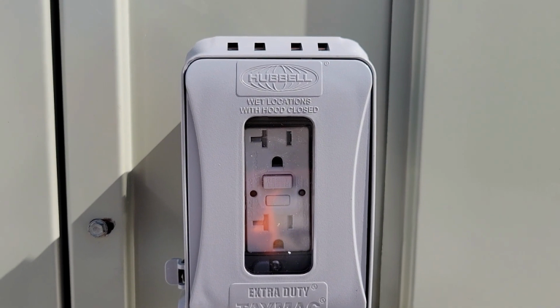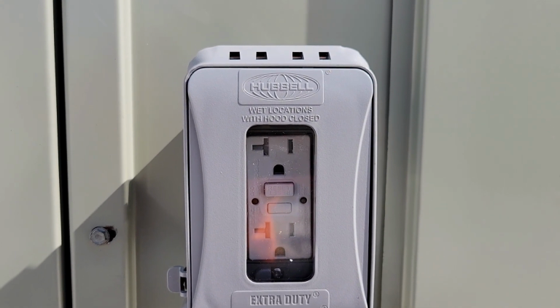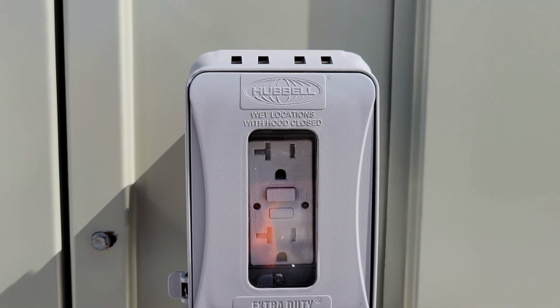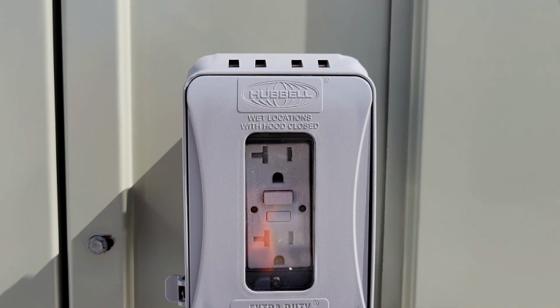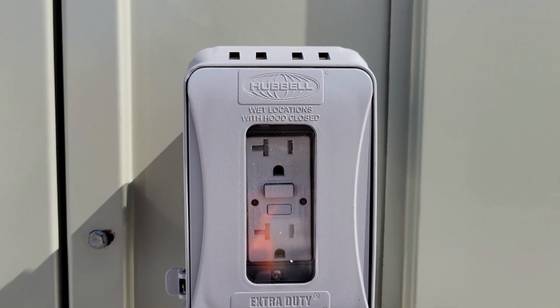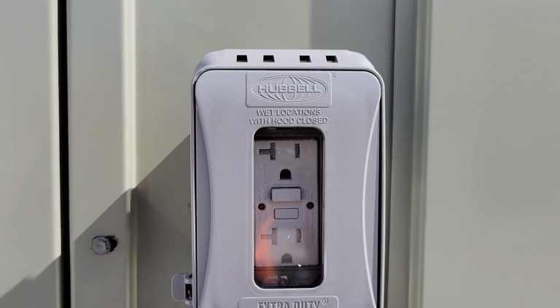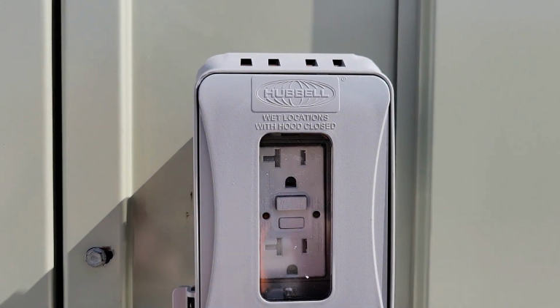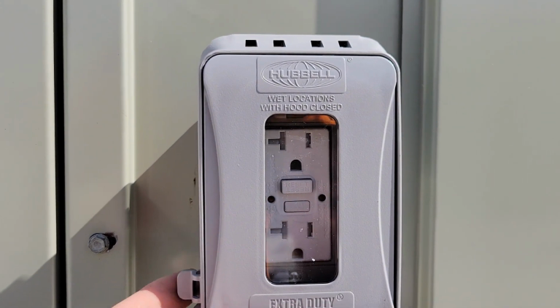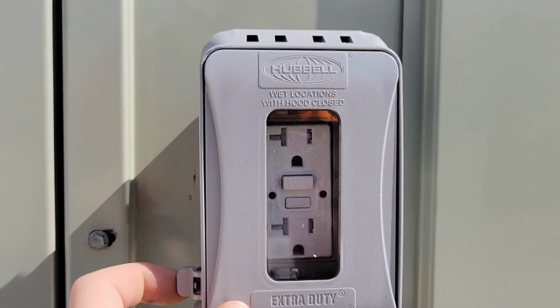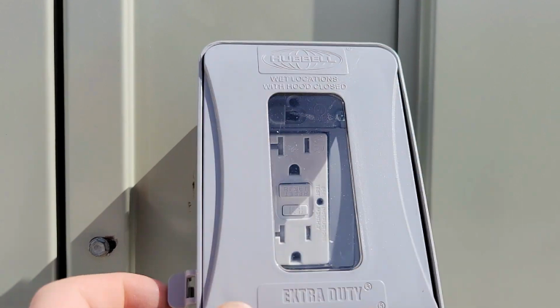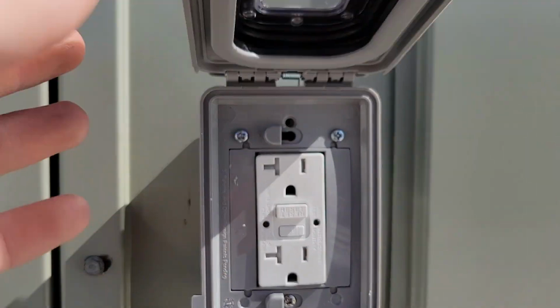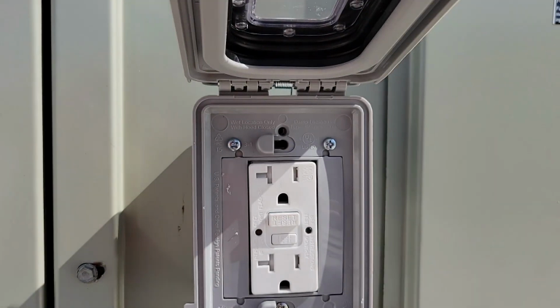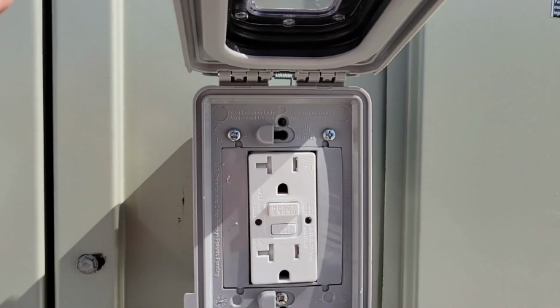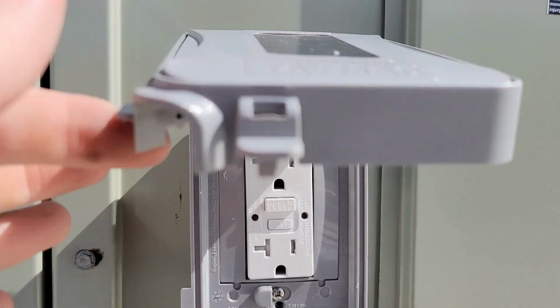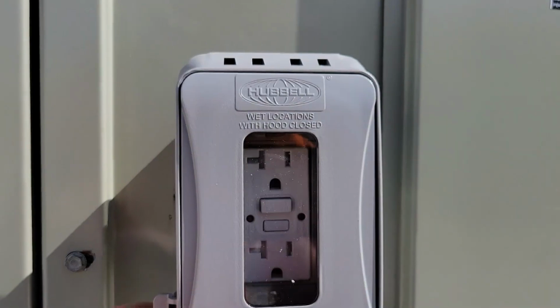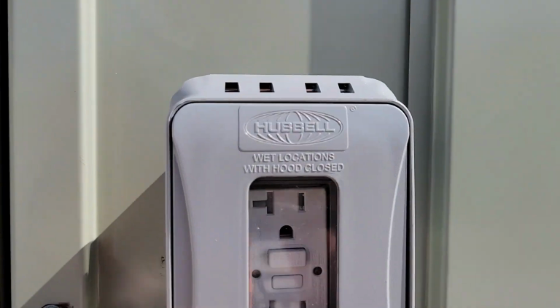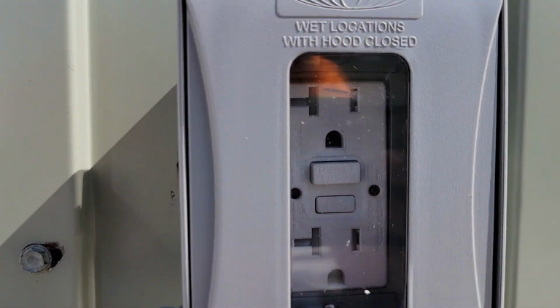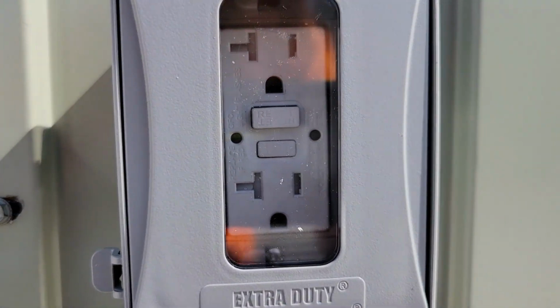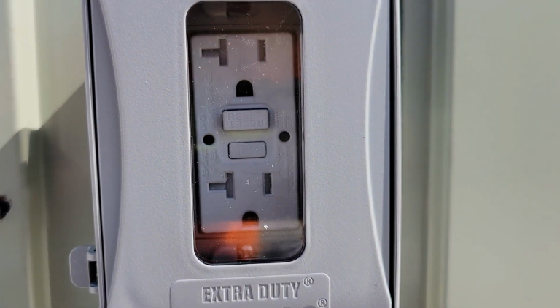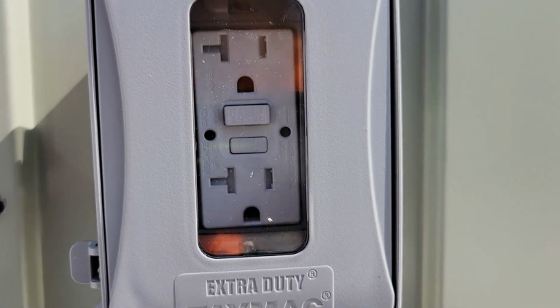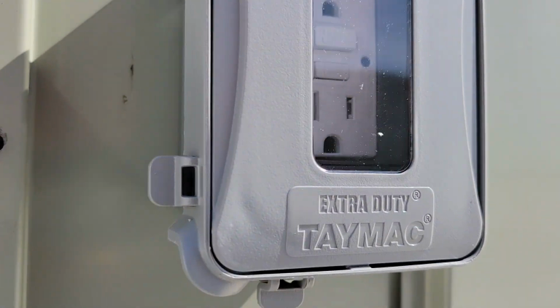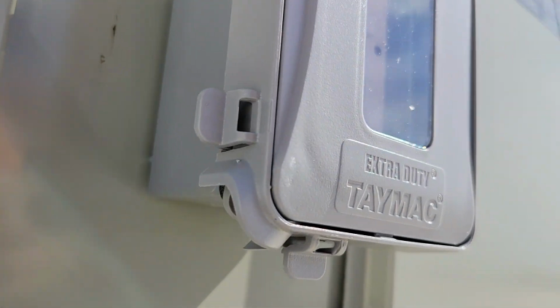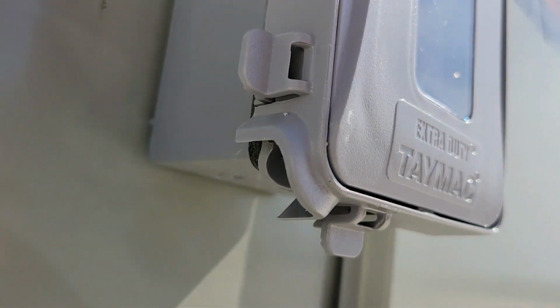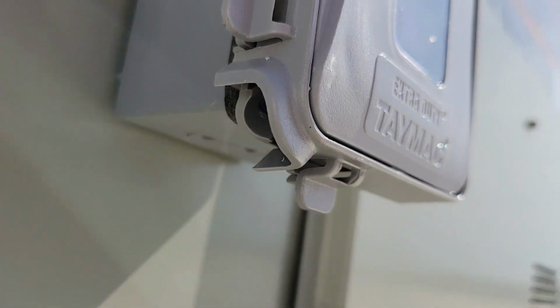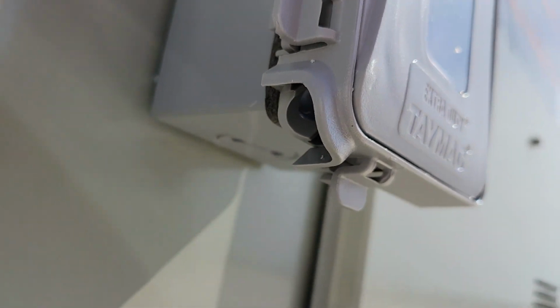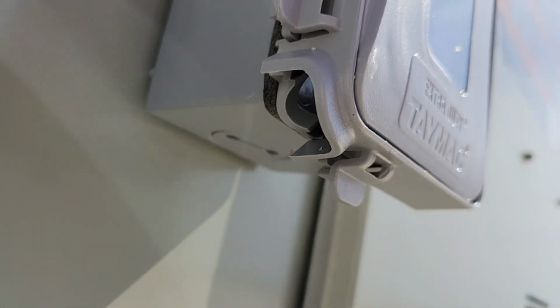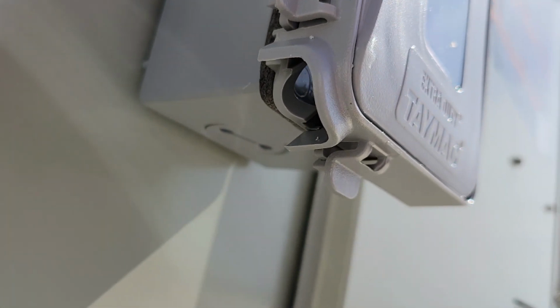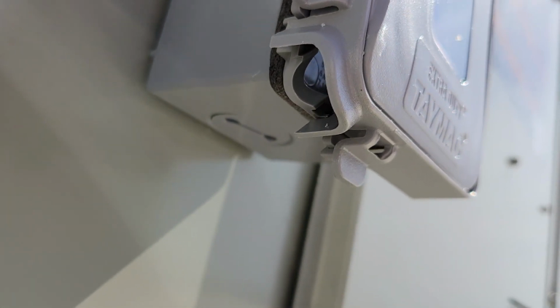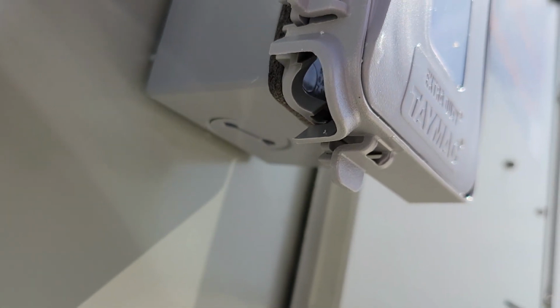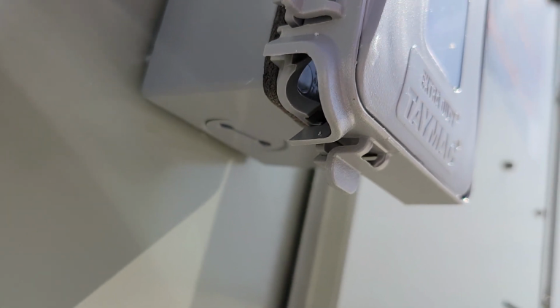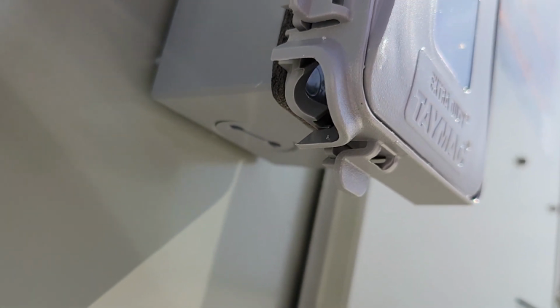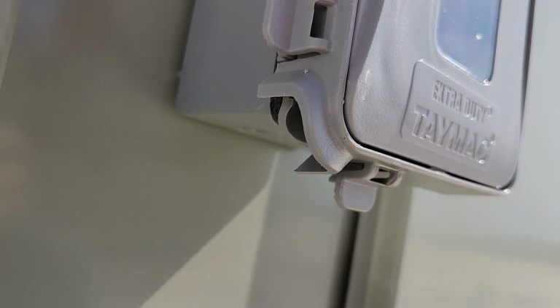There's the receptacle with the cover on. Just pull these two little tabs and it opens right up. You can see the status through the window, and there's a hole down here for an extension cord or power cord to come out.